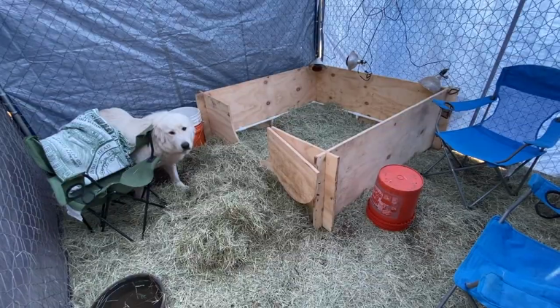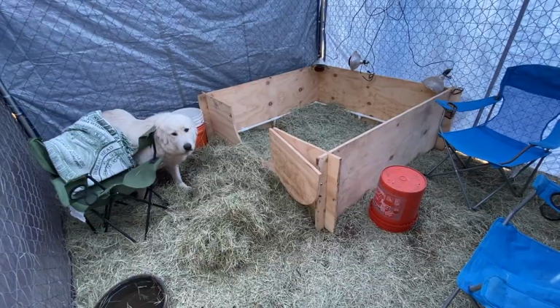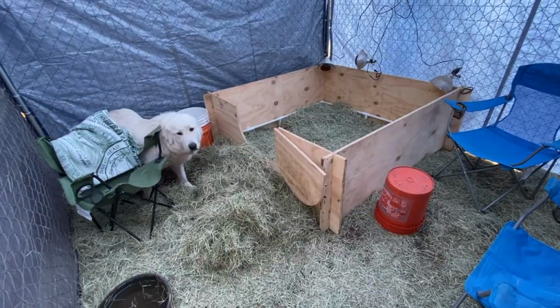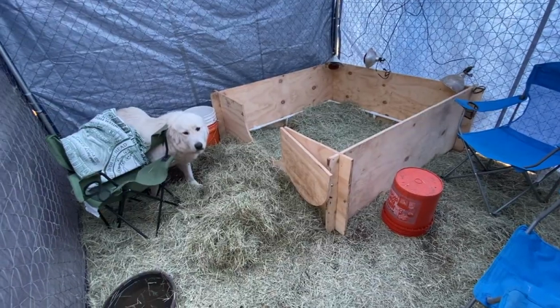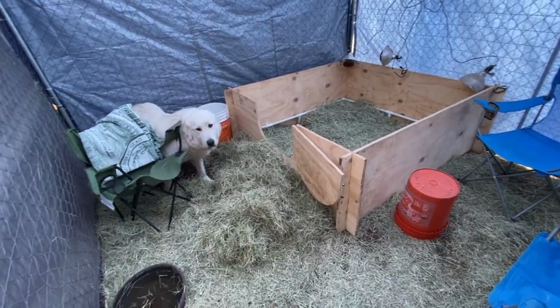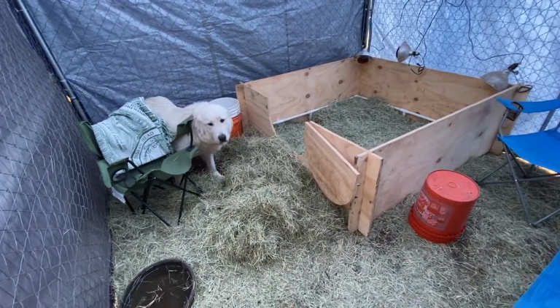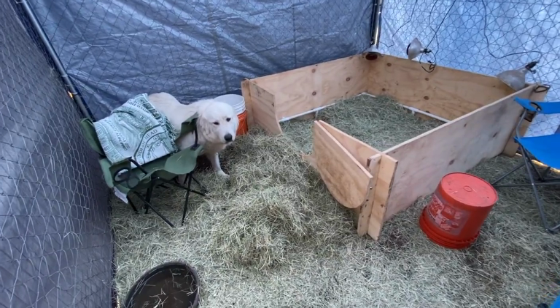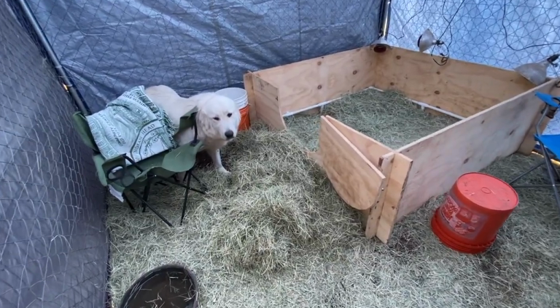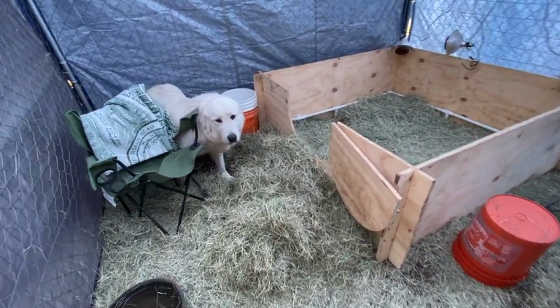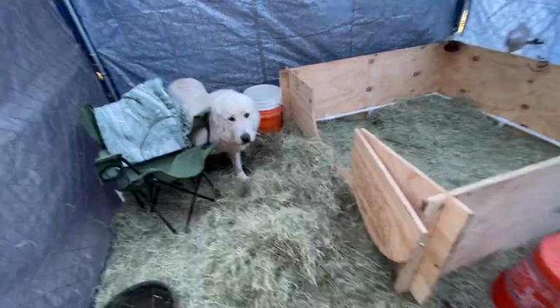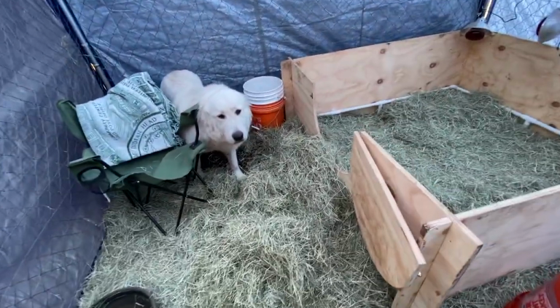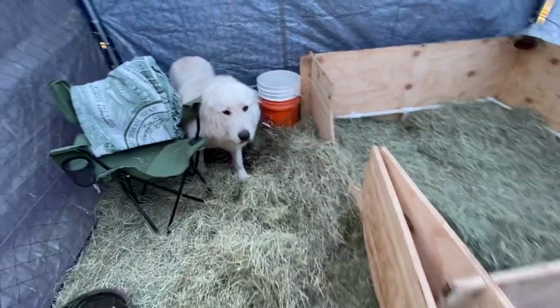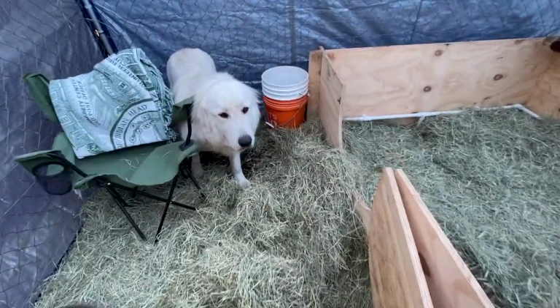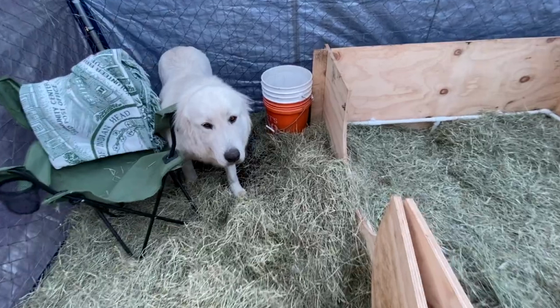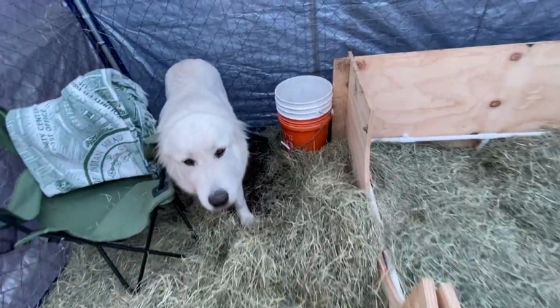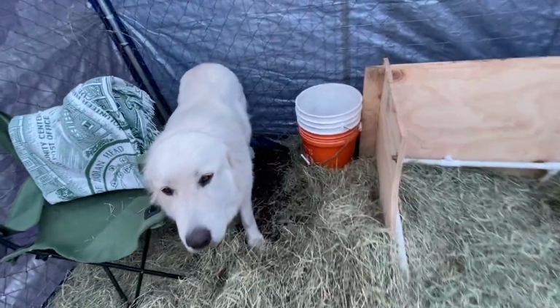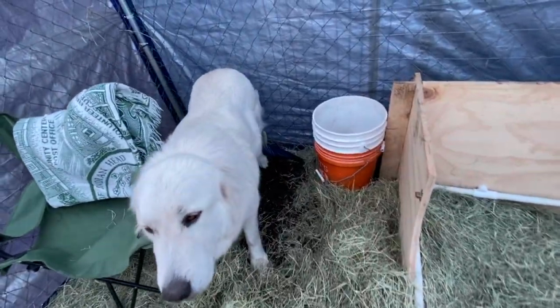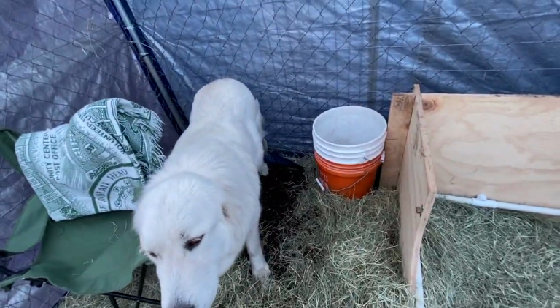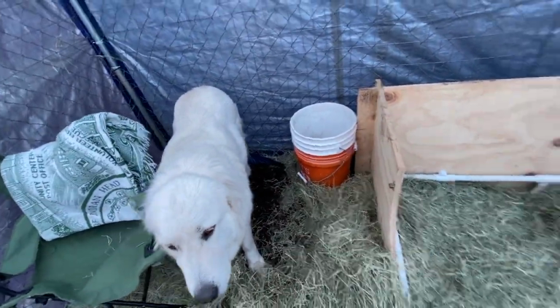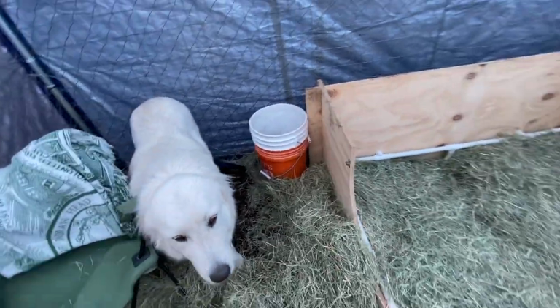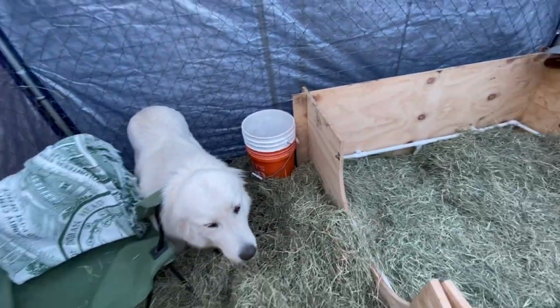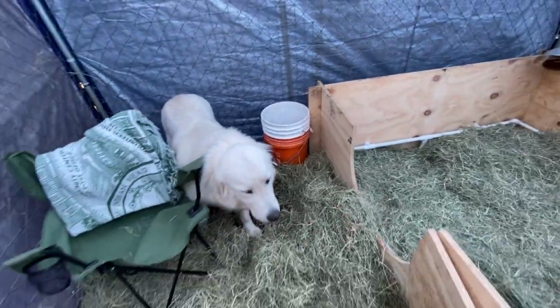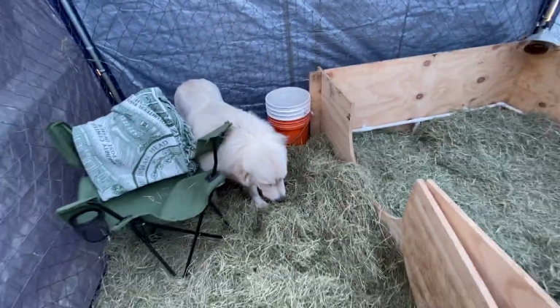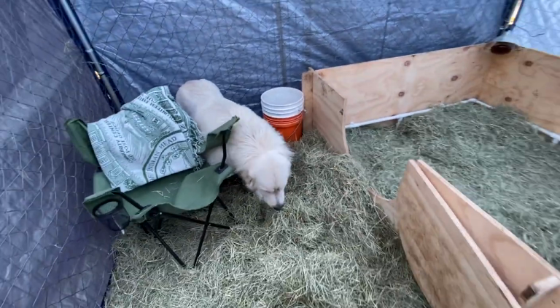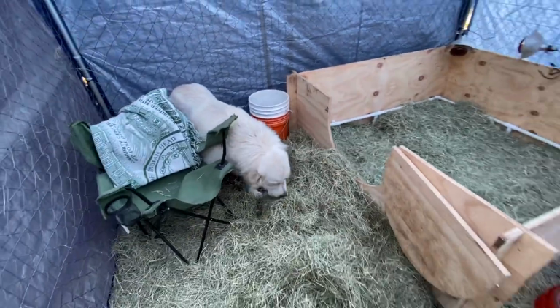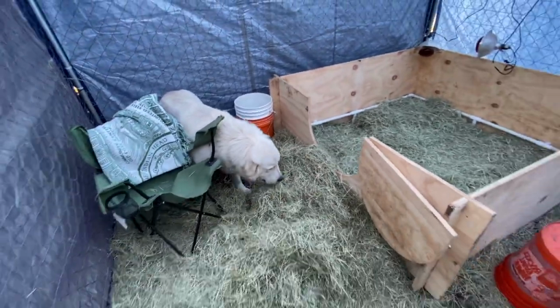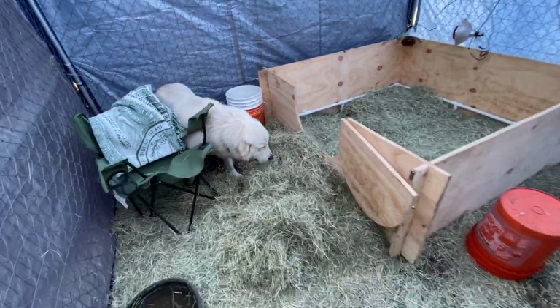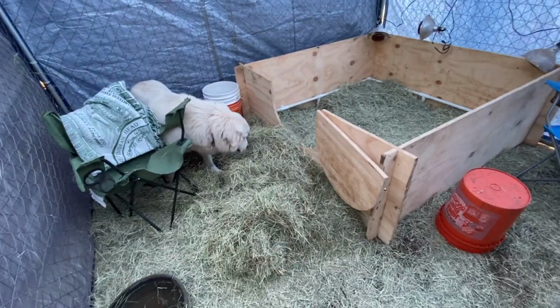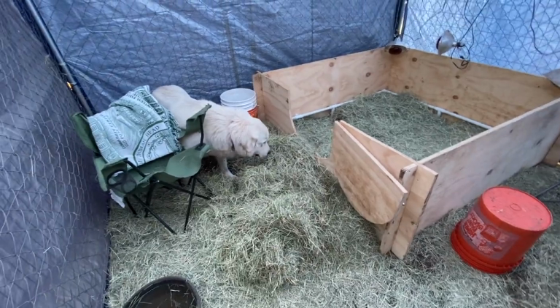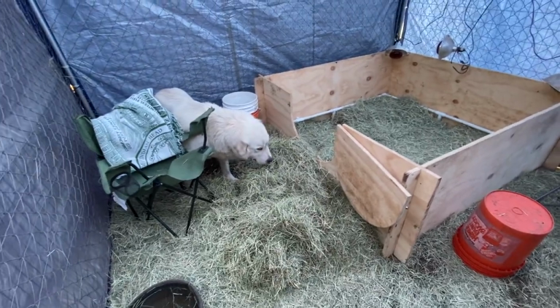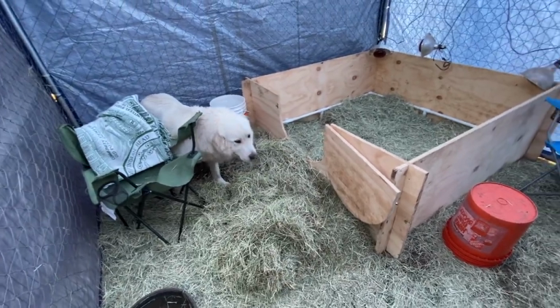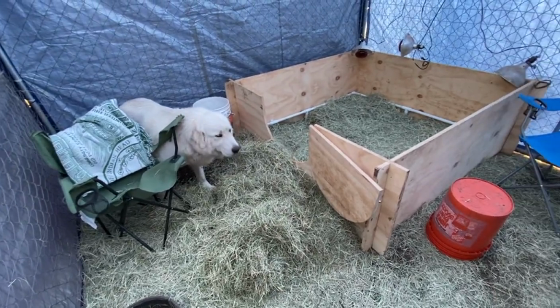Here we are inside the shelter and you'll see that Mabel is actively nesting. She's digging around in the hay, trying to find somewhere she can be safe and relaxed to have her puppies.